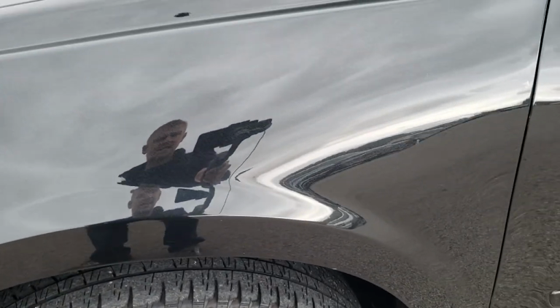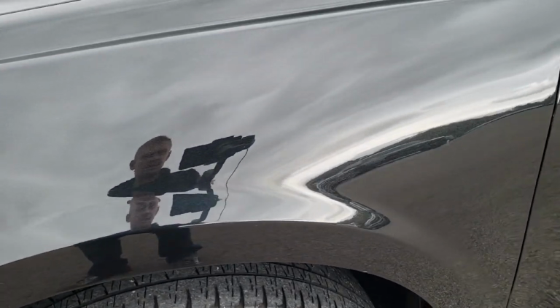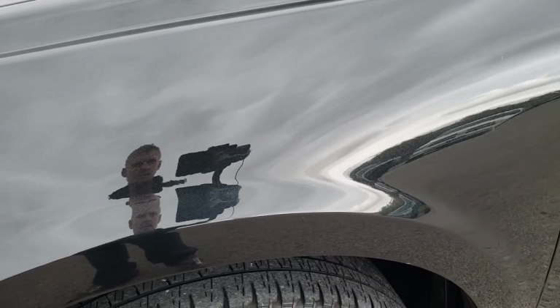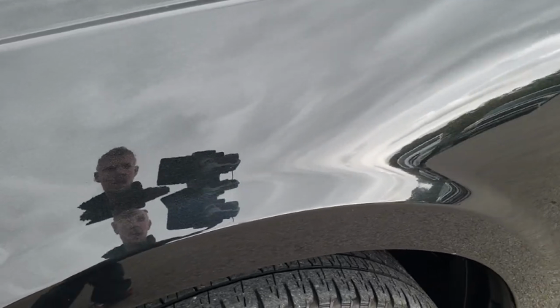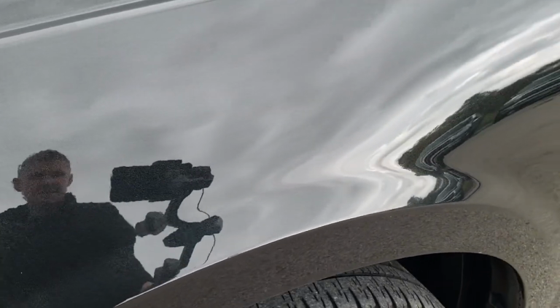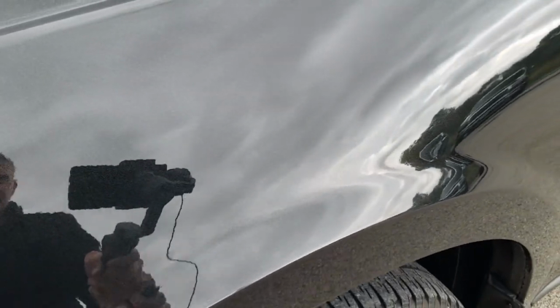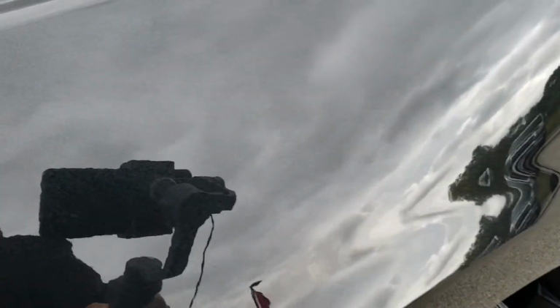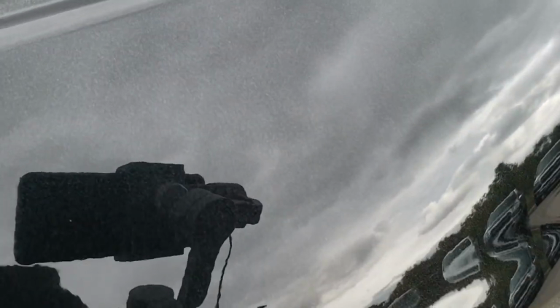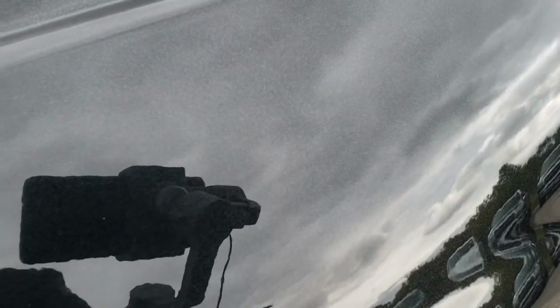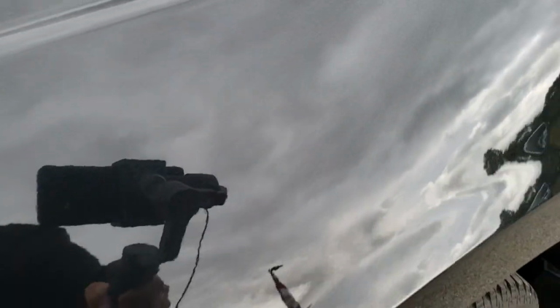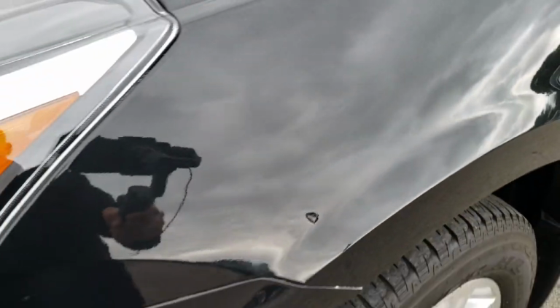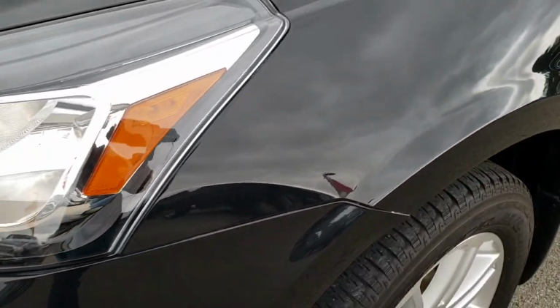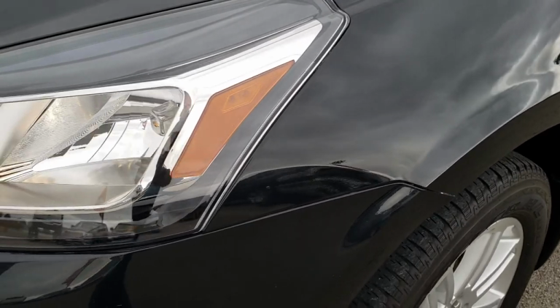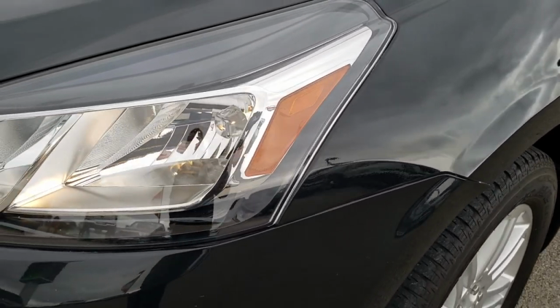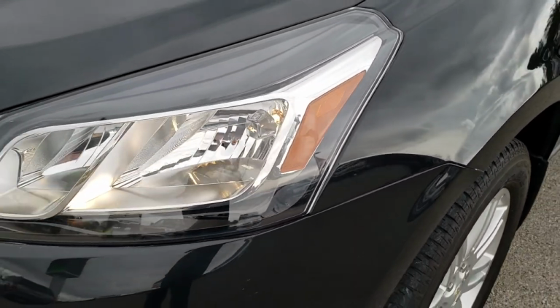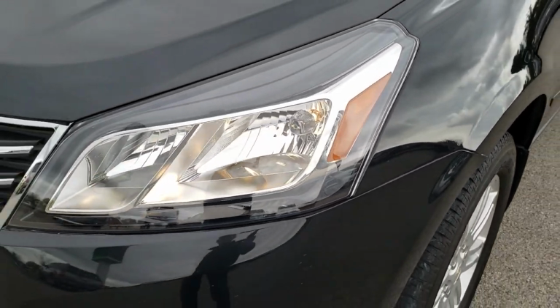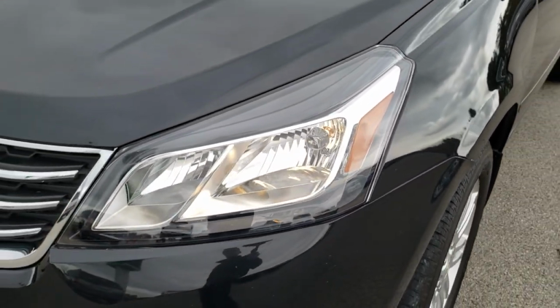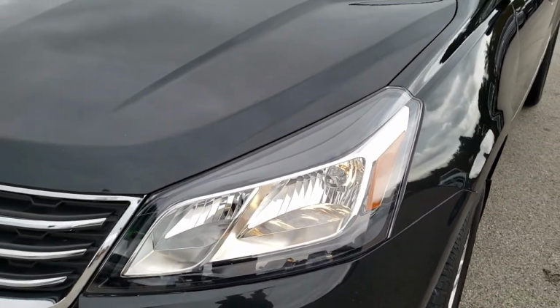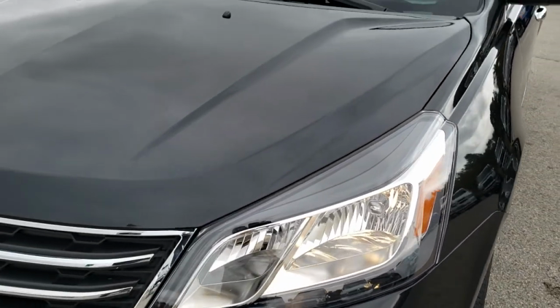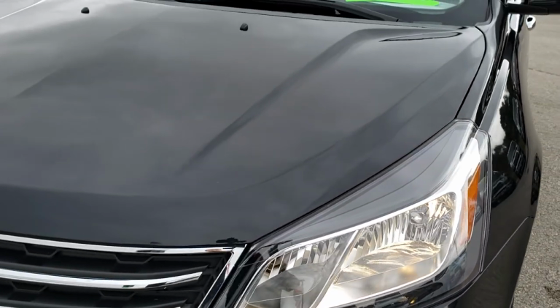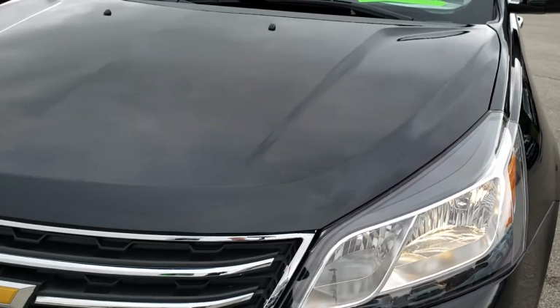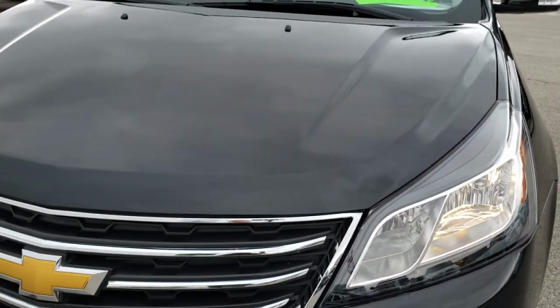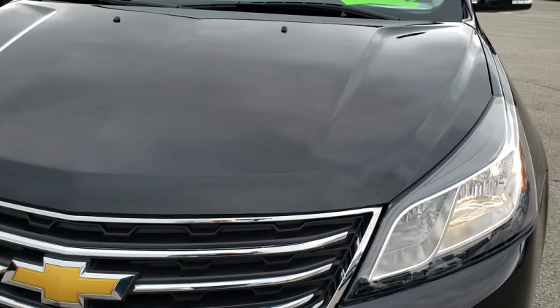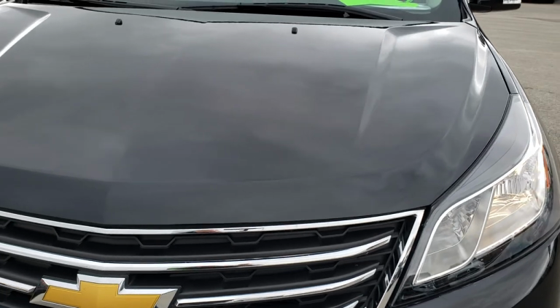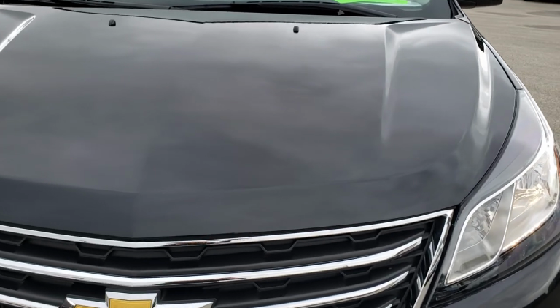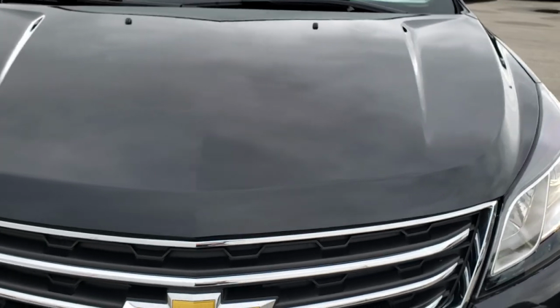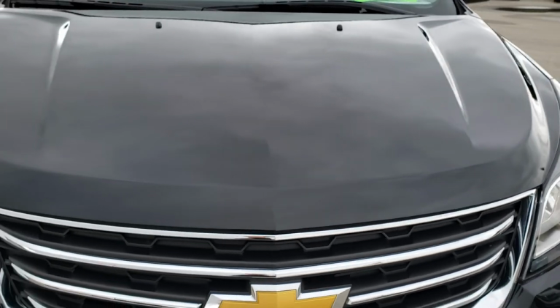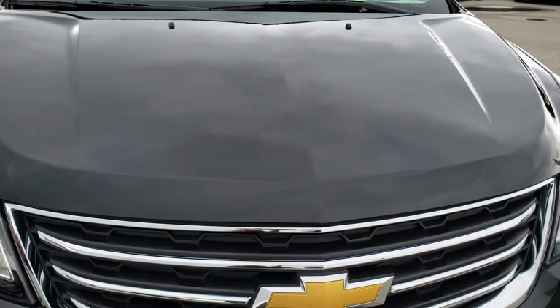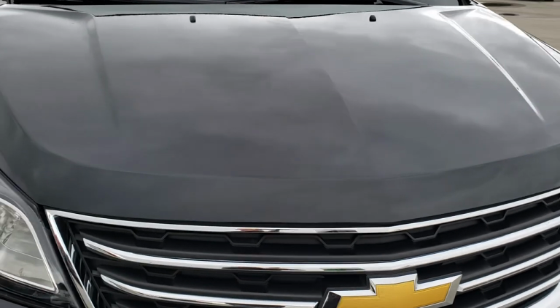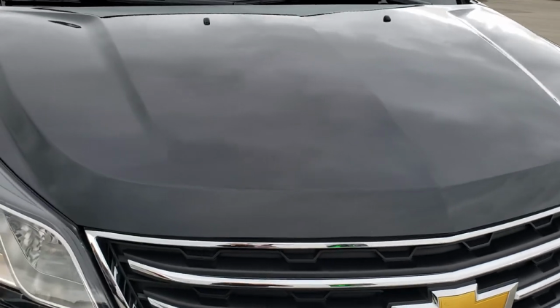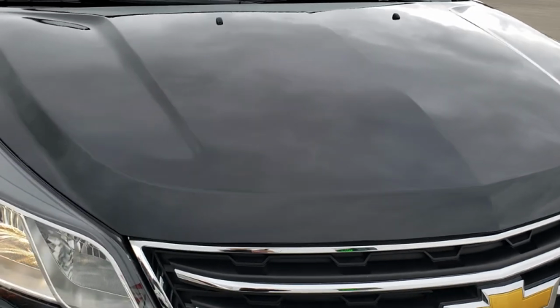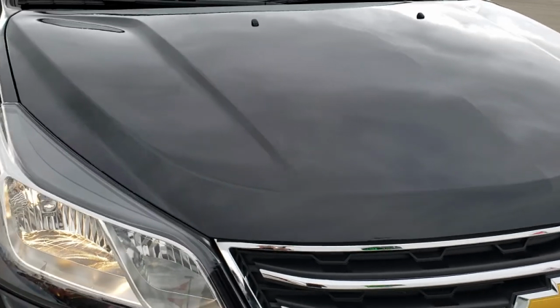No dents or dings on that front fender. You can really see that metal flake in the paint — it's a black, kind of a granite mixture. Hood is very clean, no dents or dings on that.